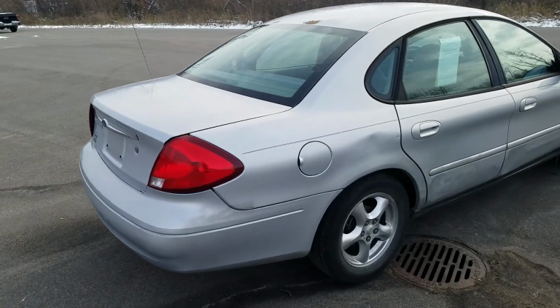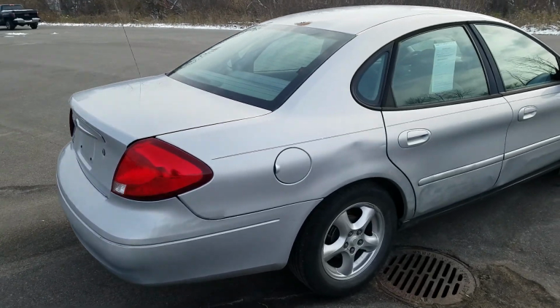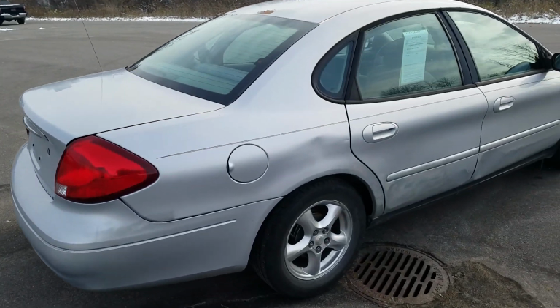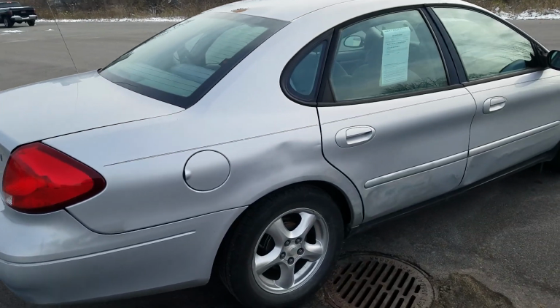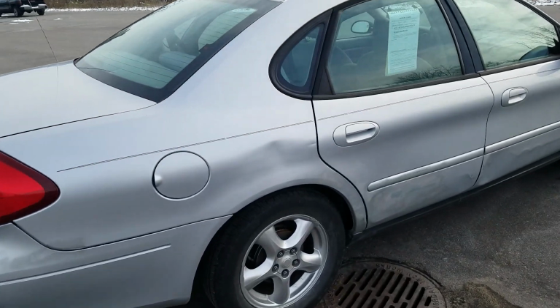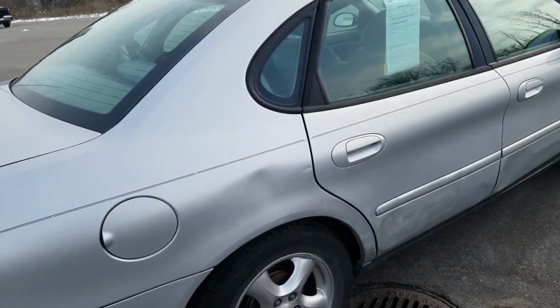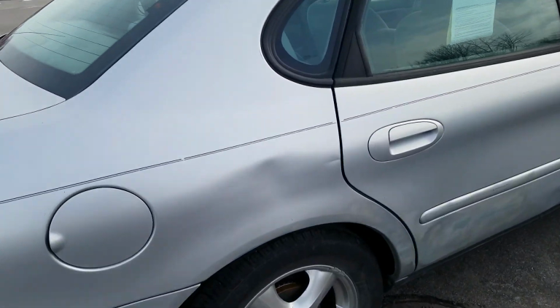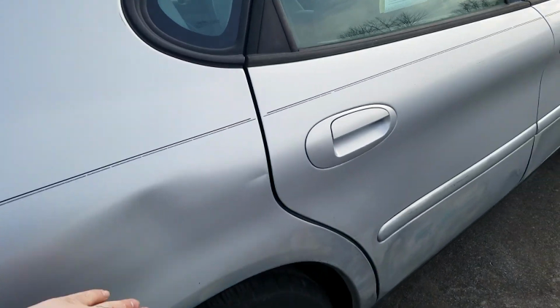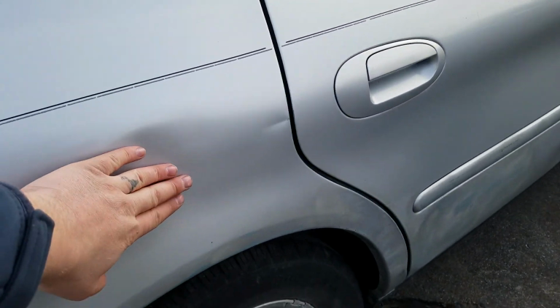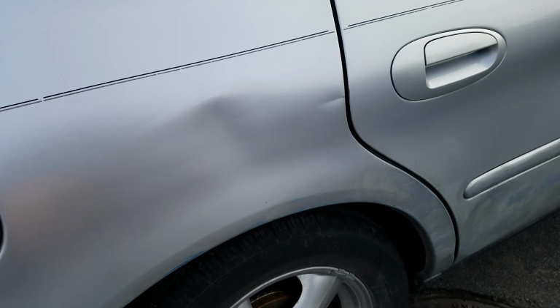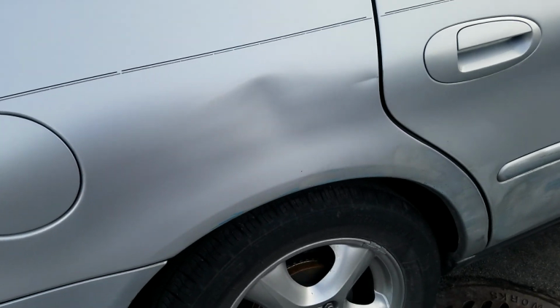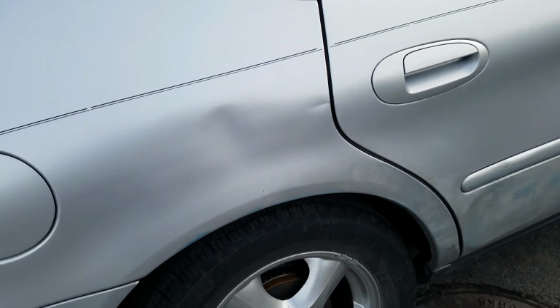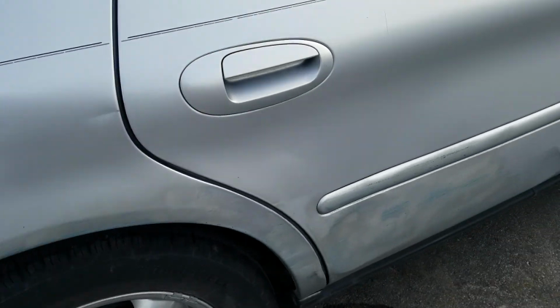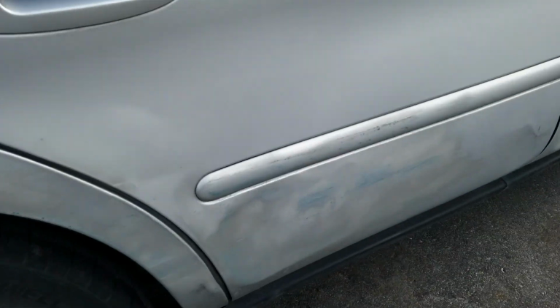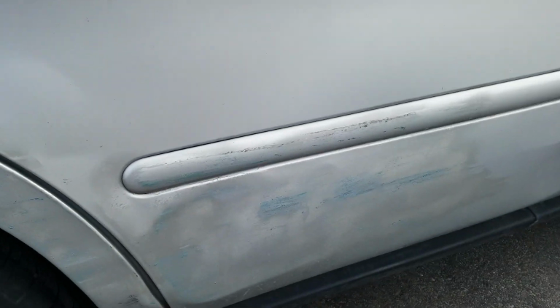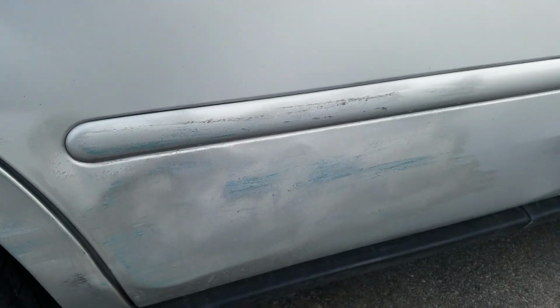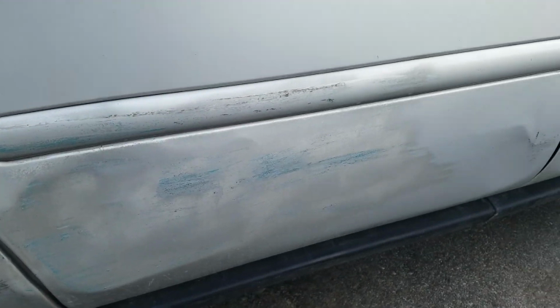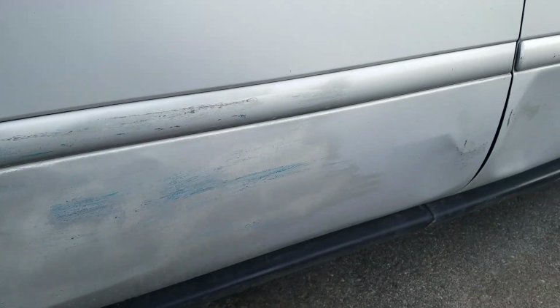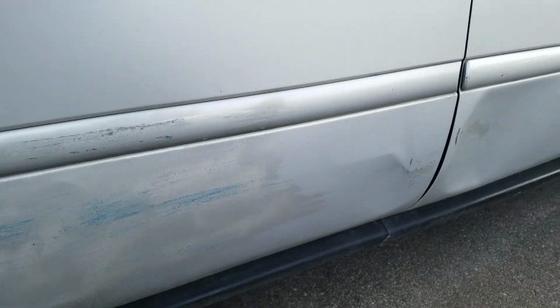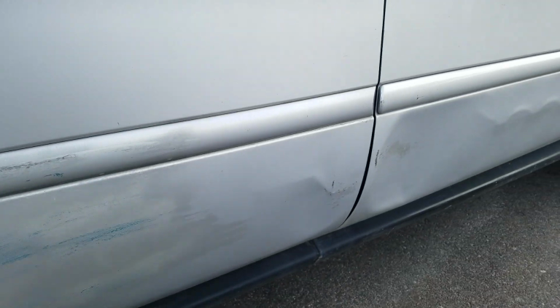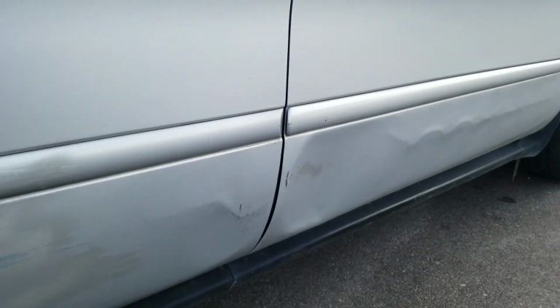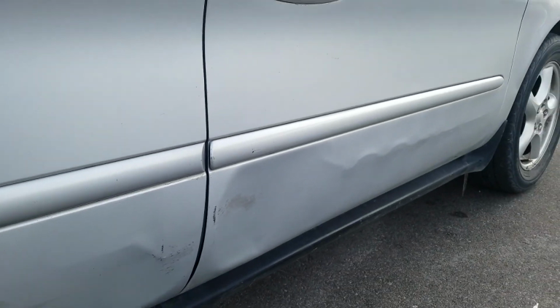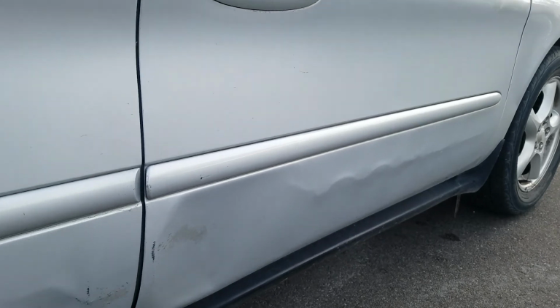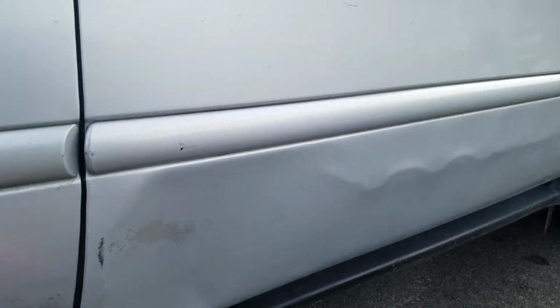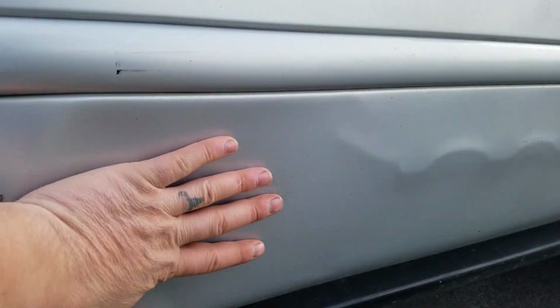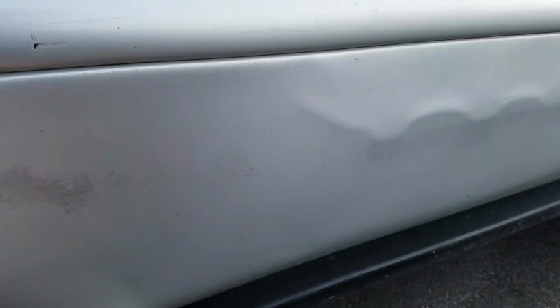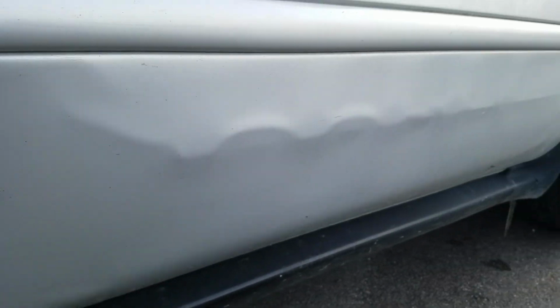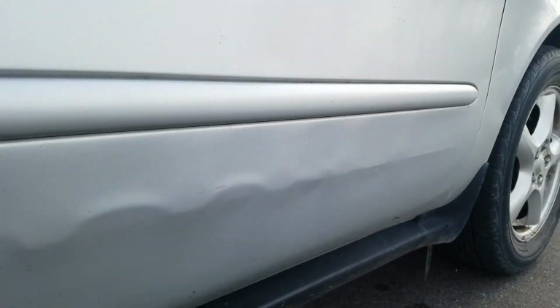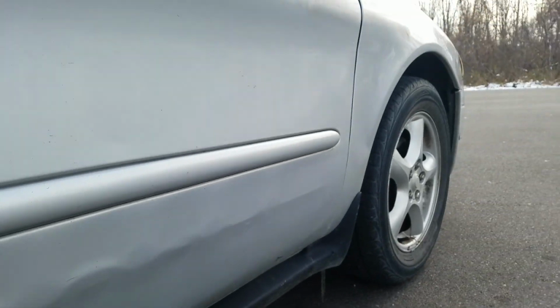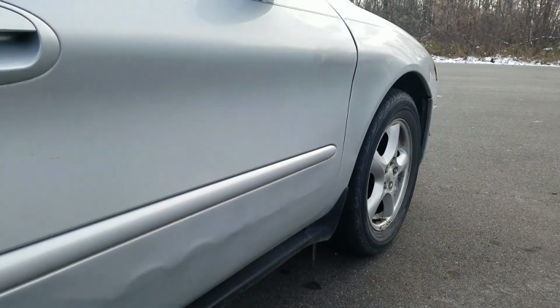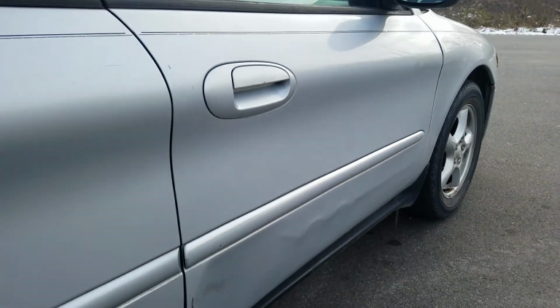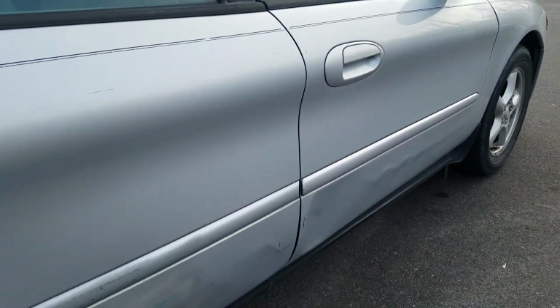On the passenger side exterior, you do got some dings — looks like something maybe rolled down the bottom of it, some dings there. Looks like somebody tried scraping up against there. Got a ding right here as well going pretty much up the front there.